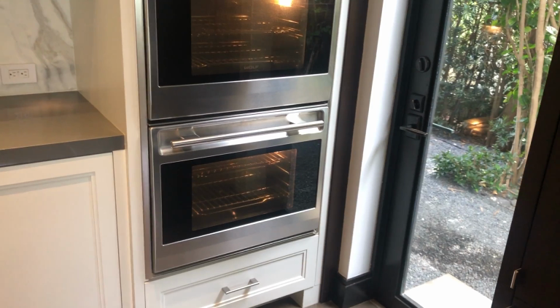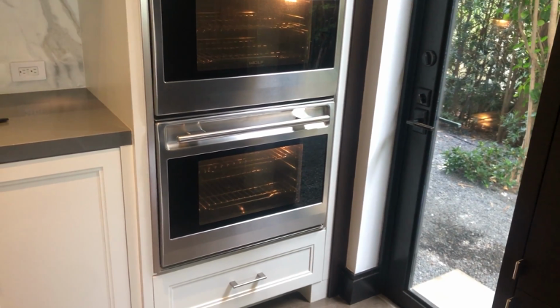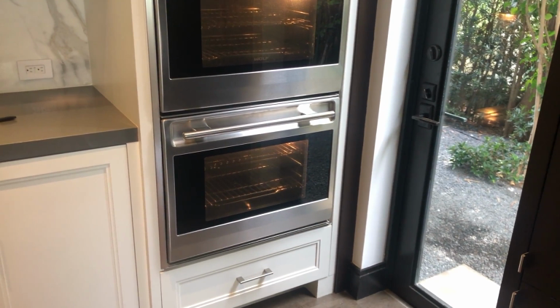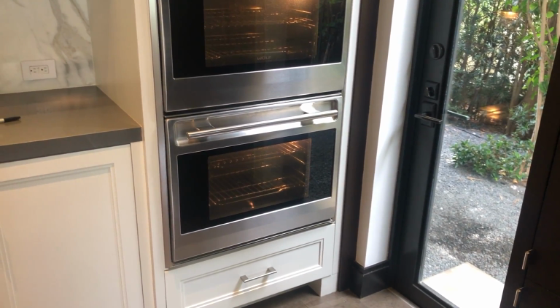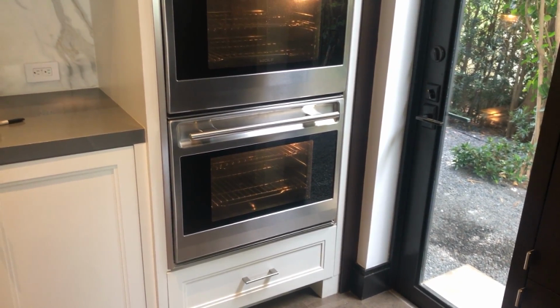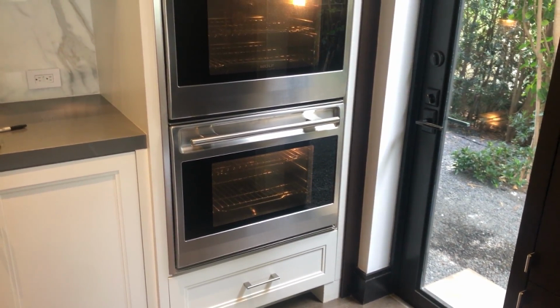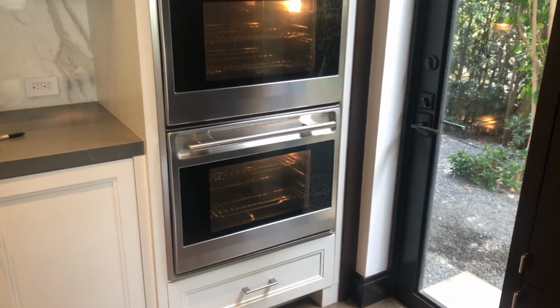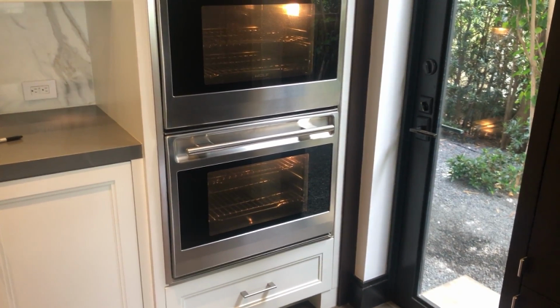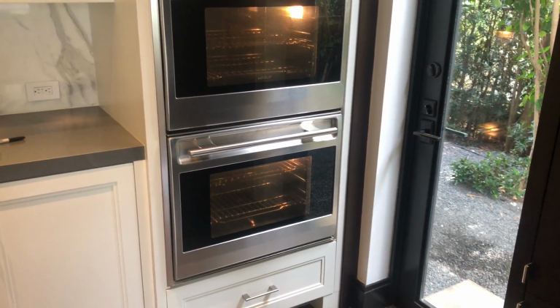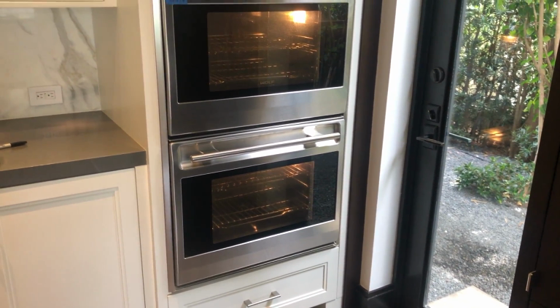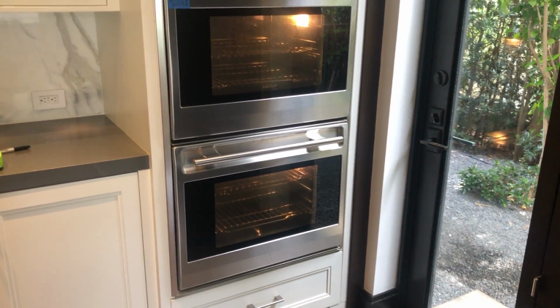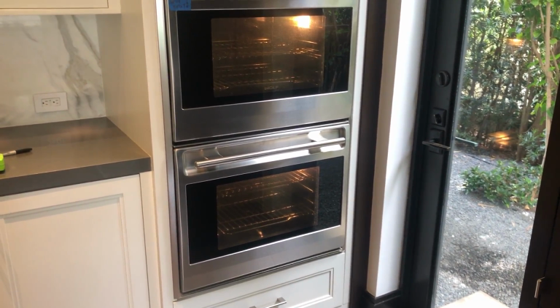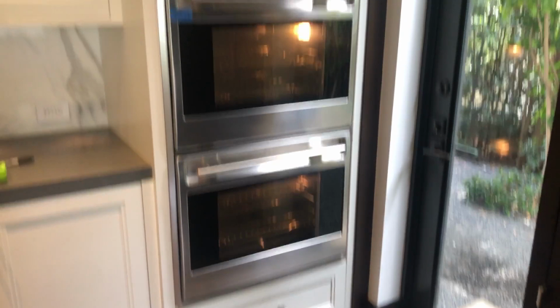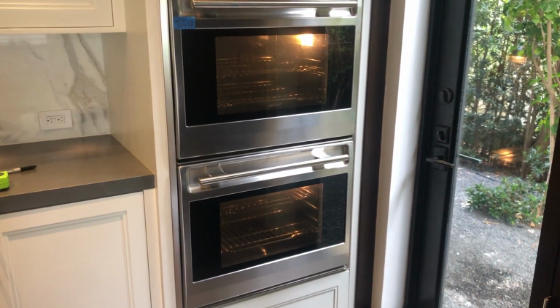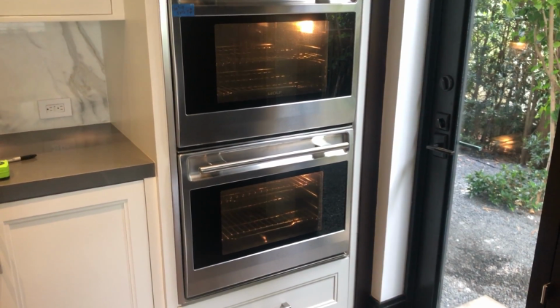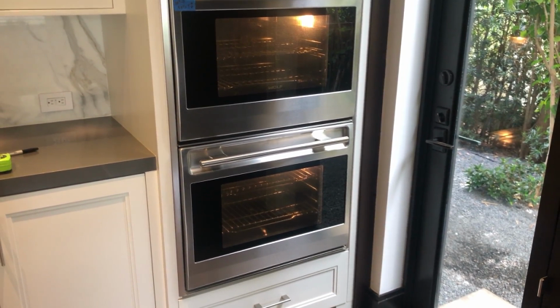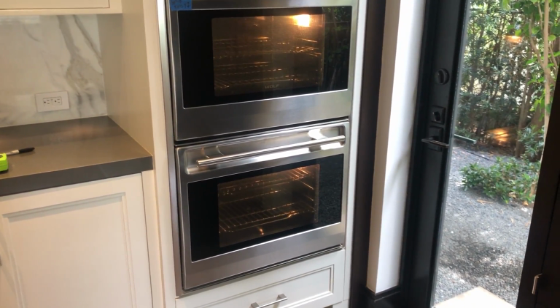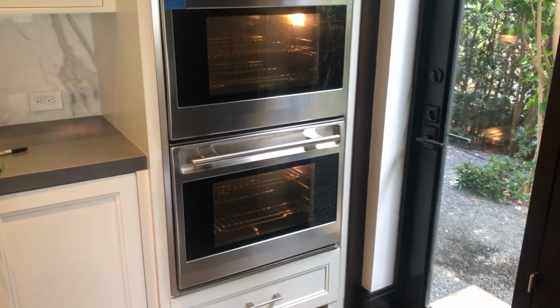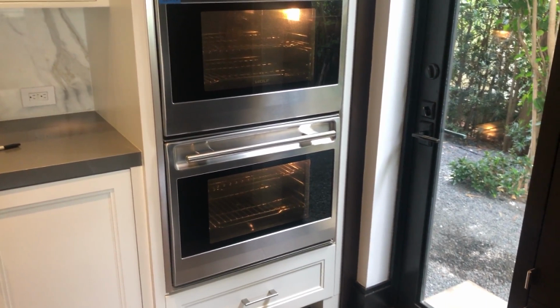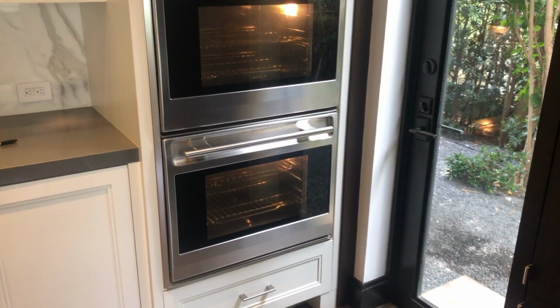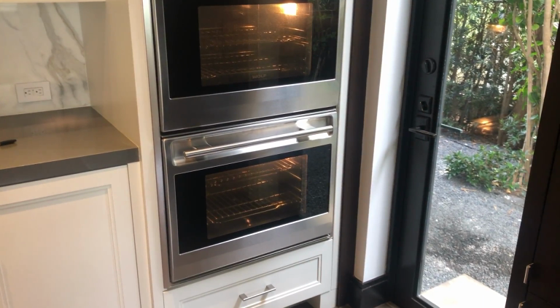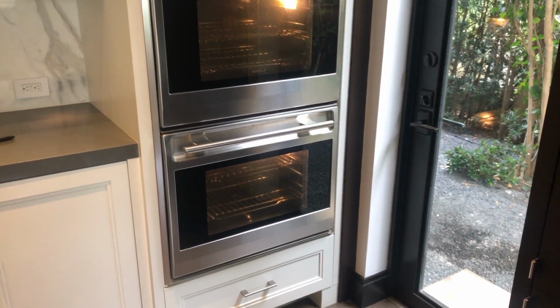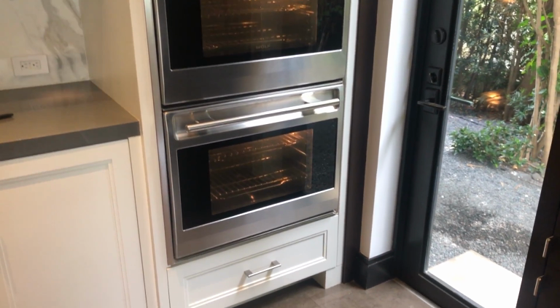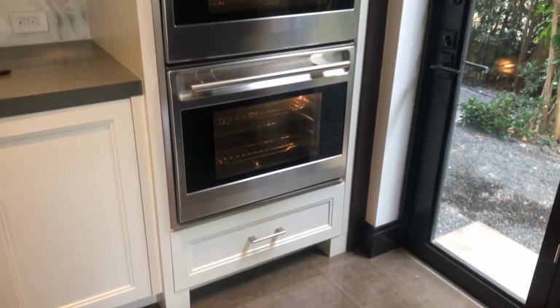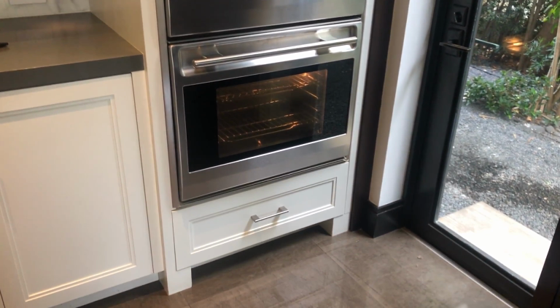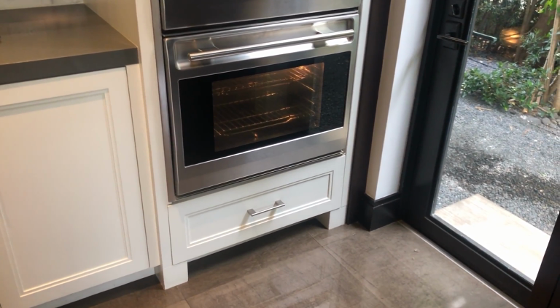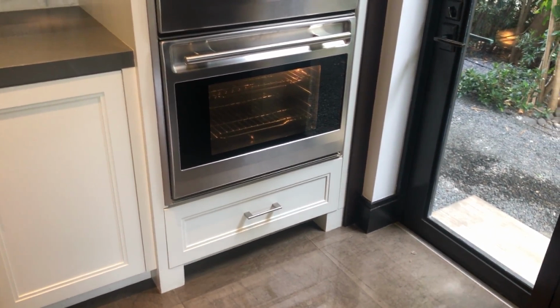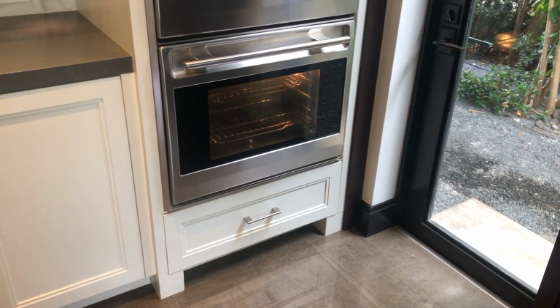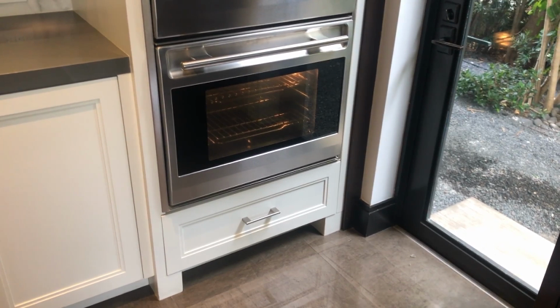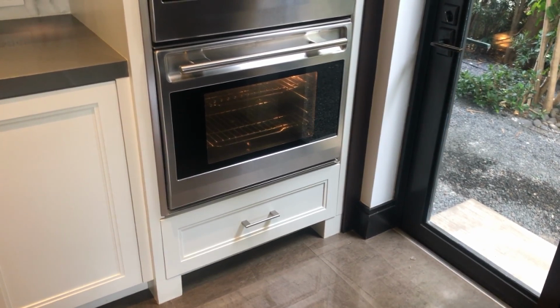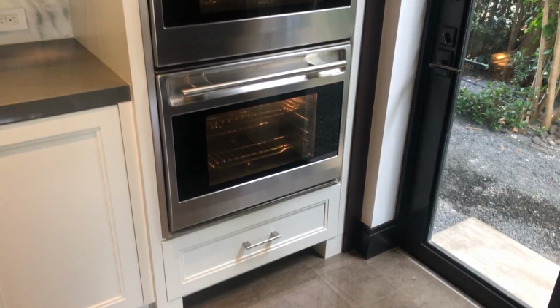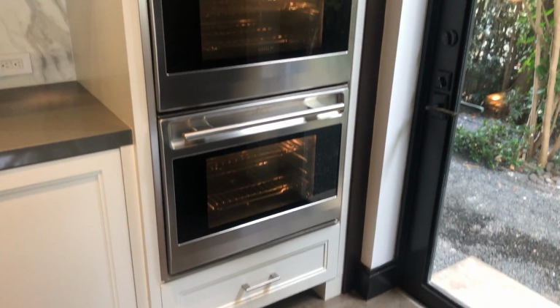These are the Wolf Double Convection Ovens in the $14 million renovation home that we are doing in Golden Beach. I'm just turning them on, make sure they work.